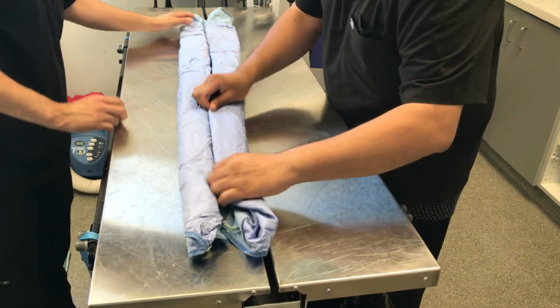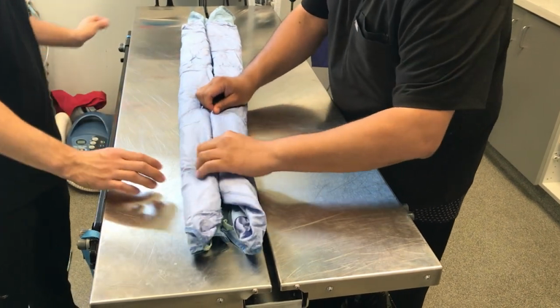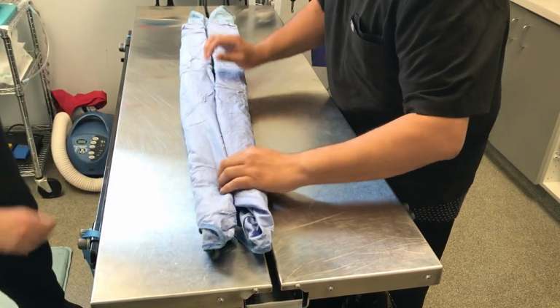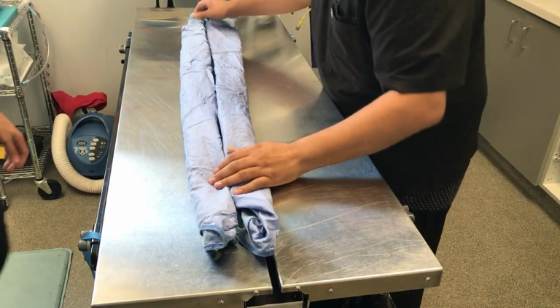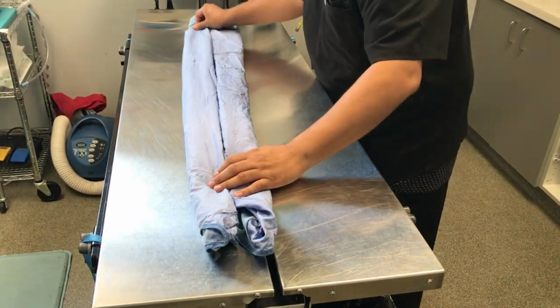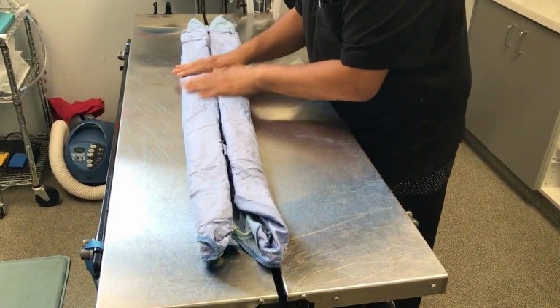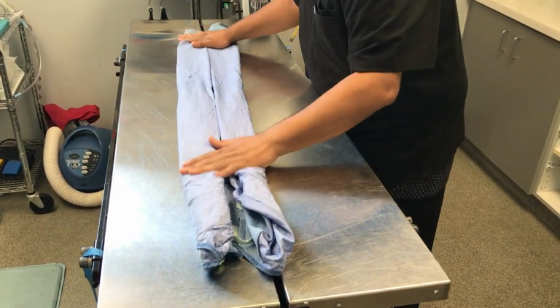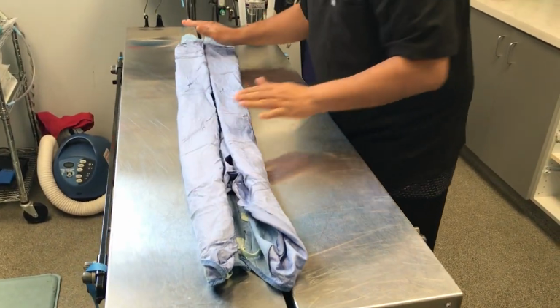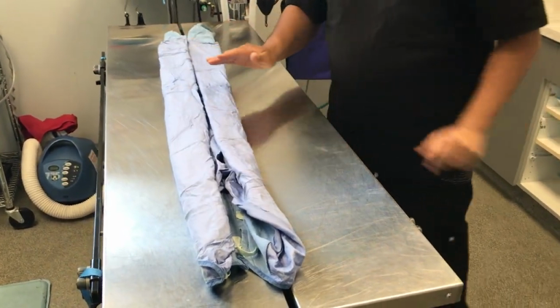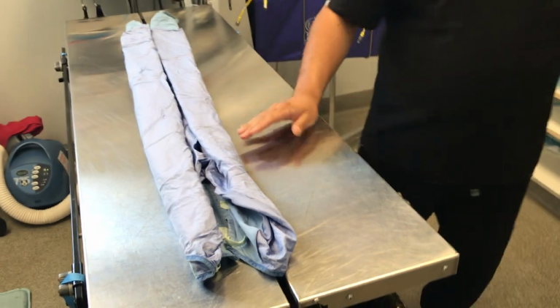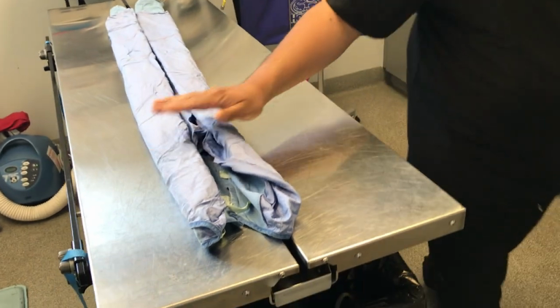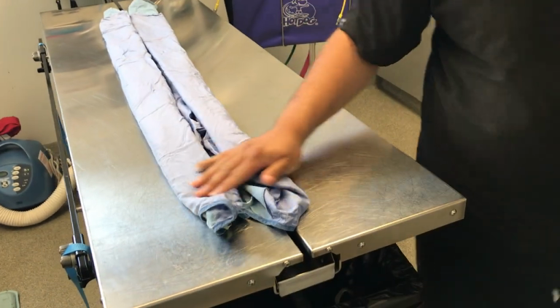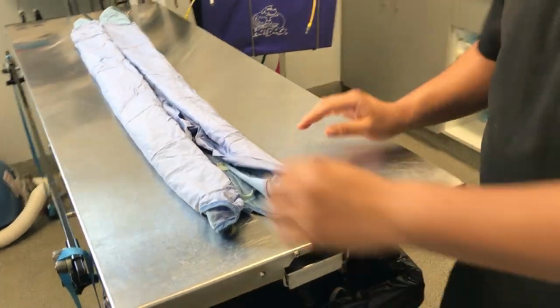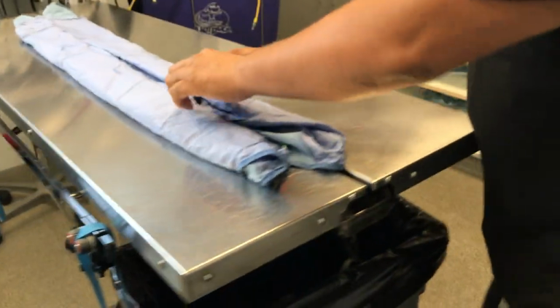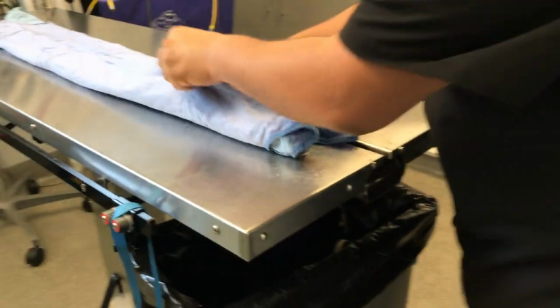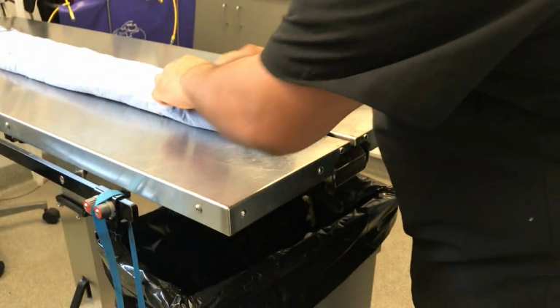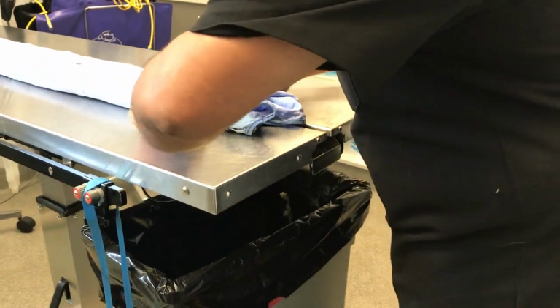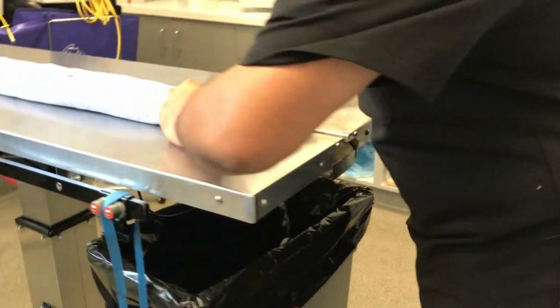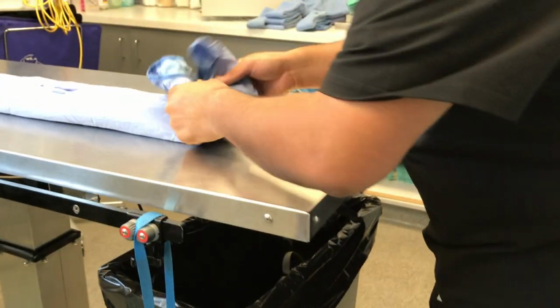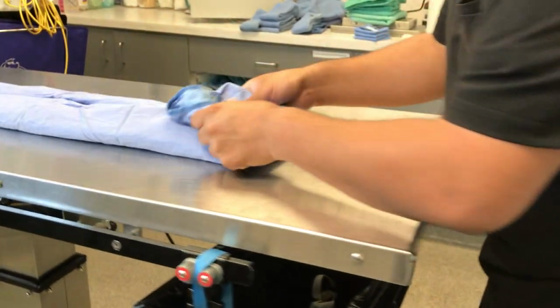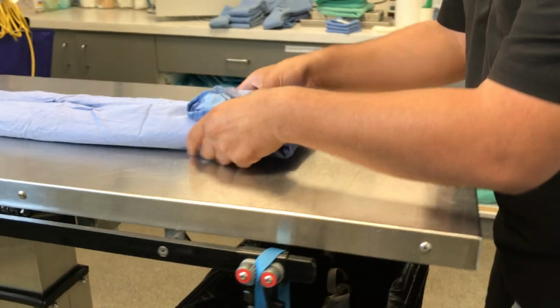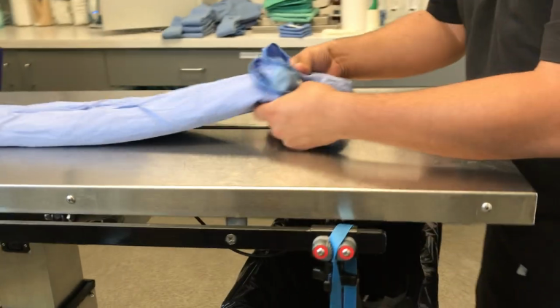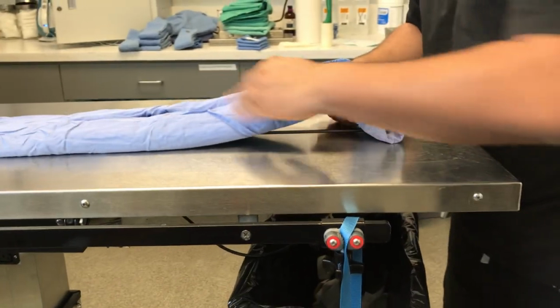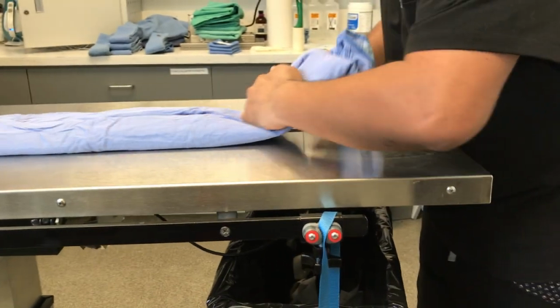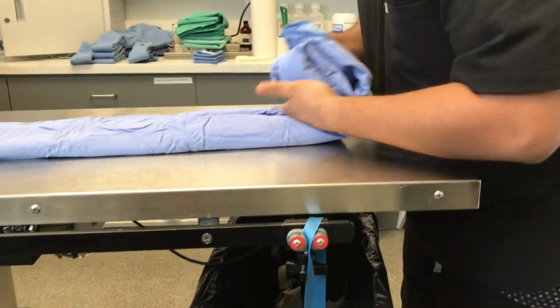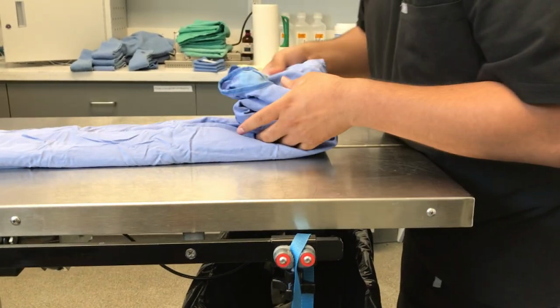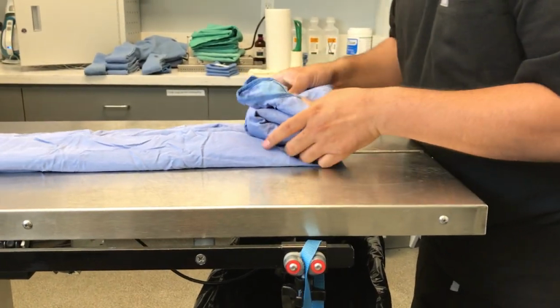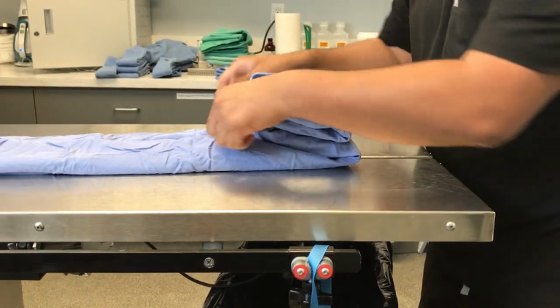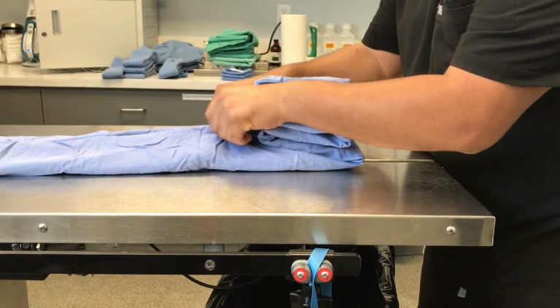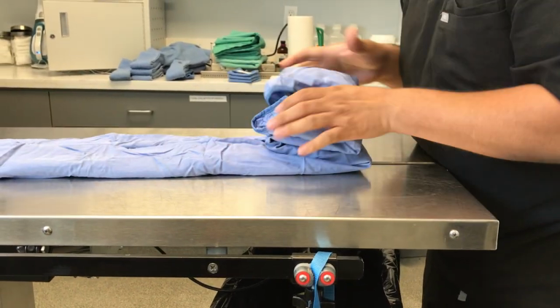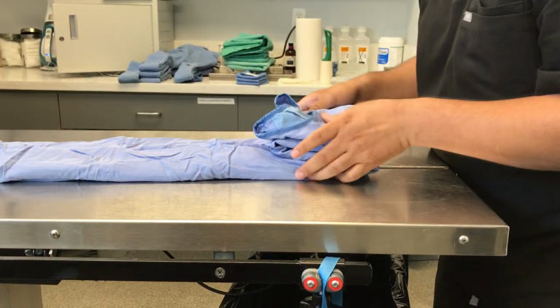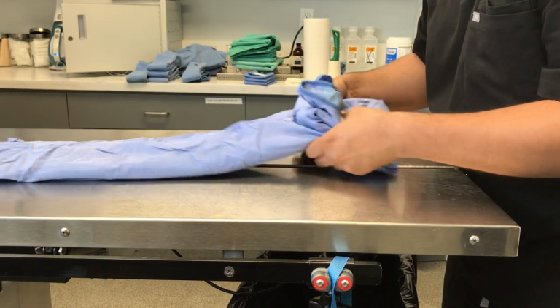Your final step will be to fold it in the style of accordion. No rush — take your time as much as you want, as long as it's nice and neat.